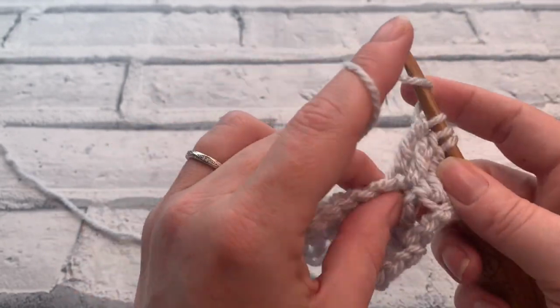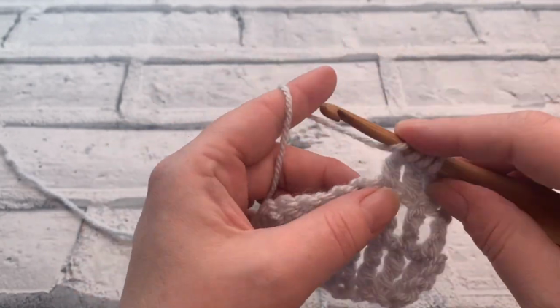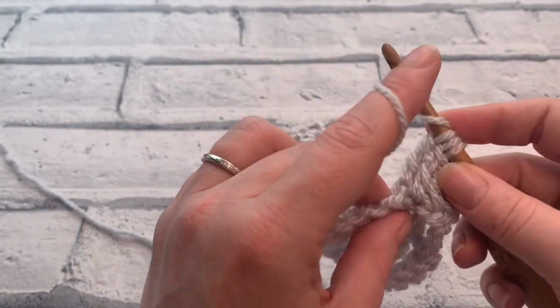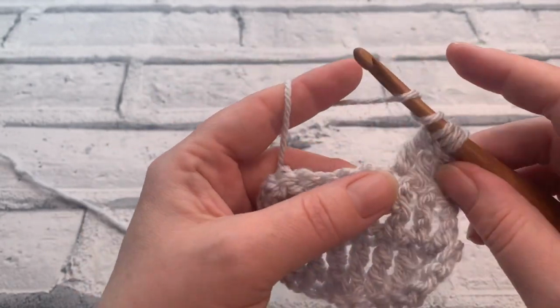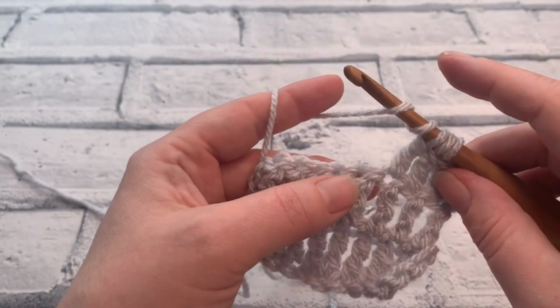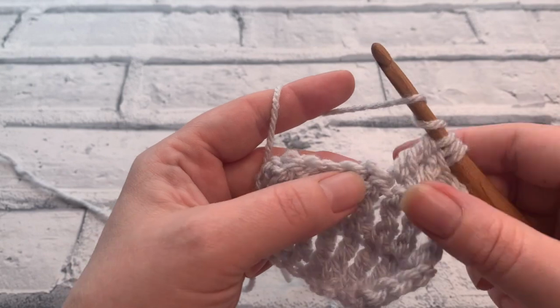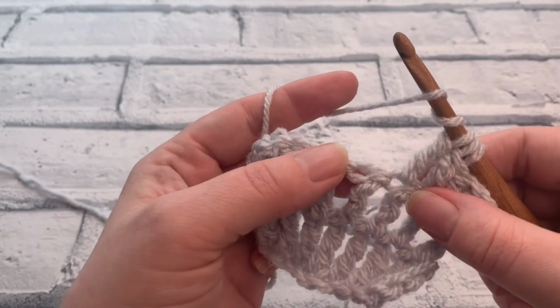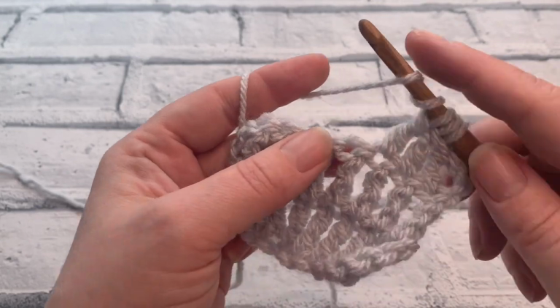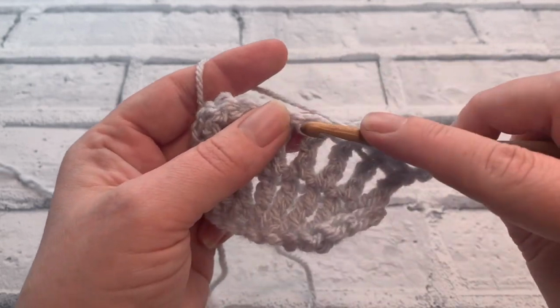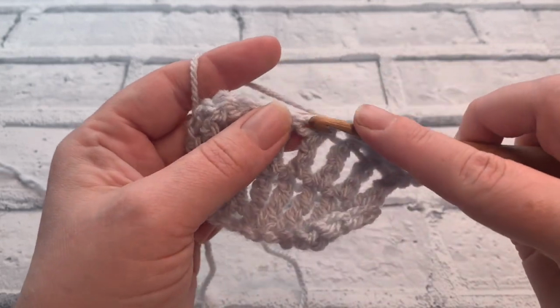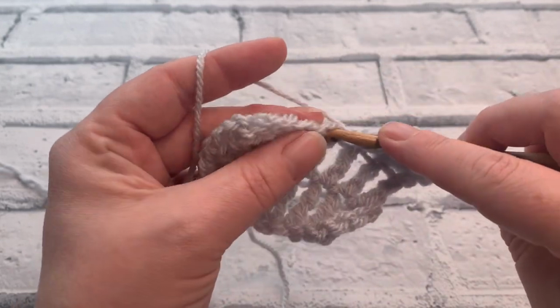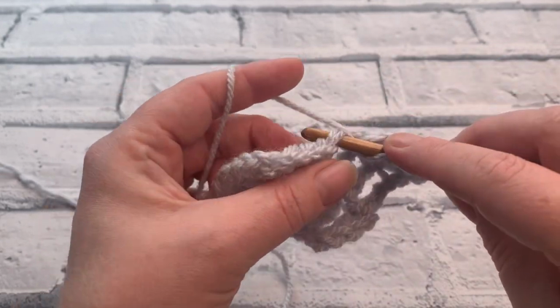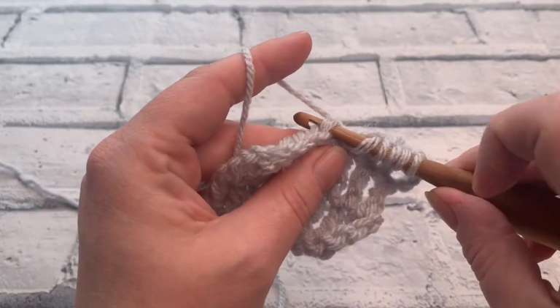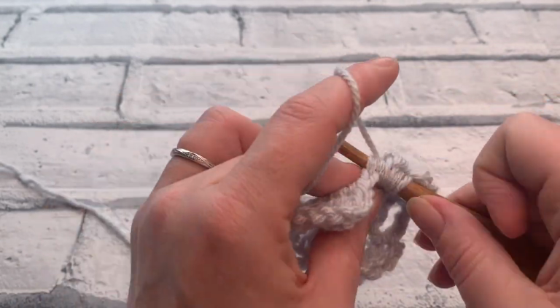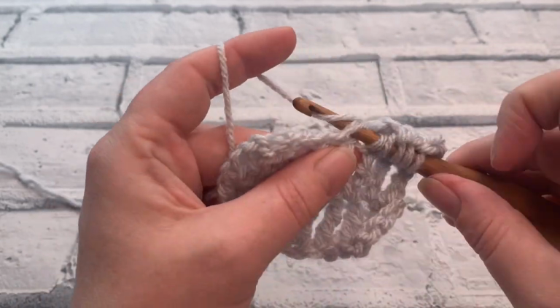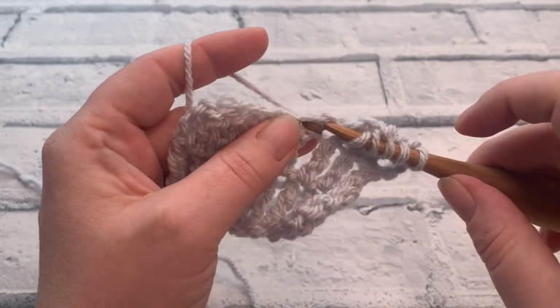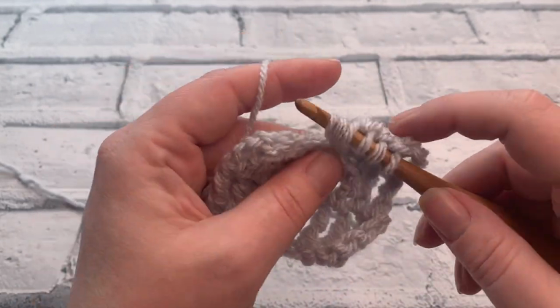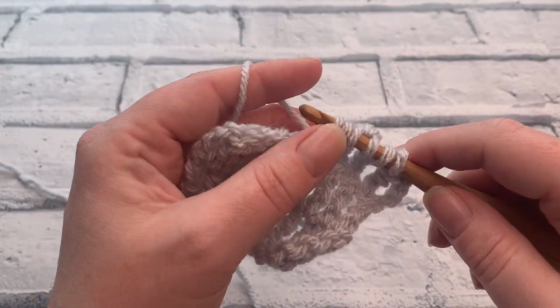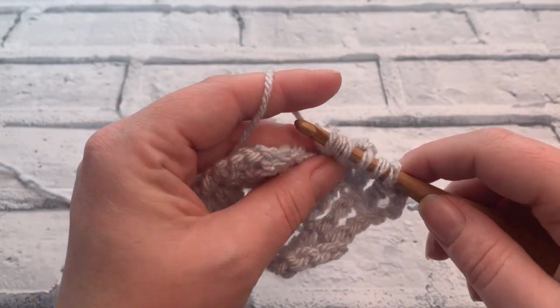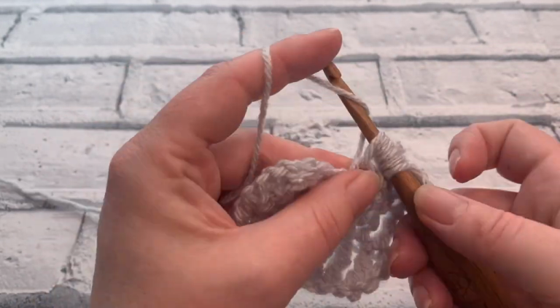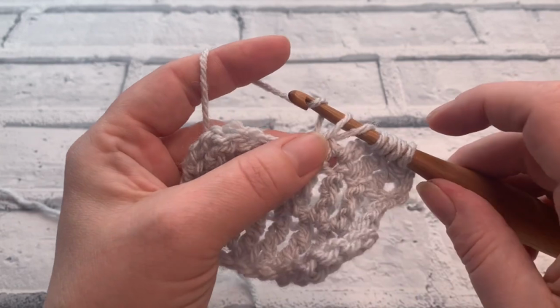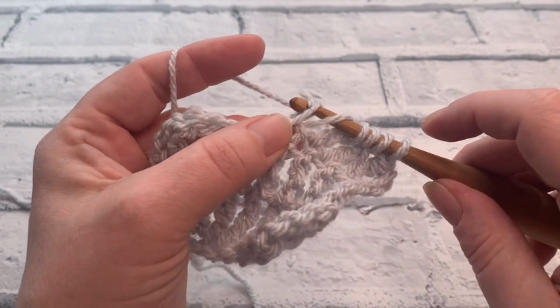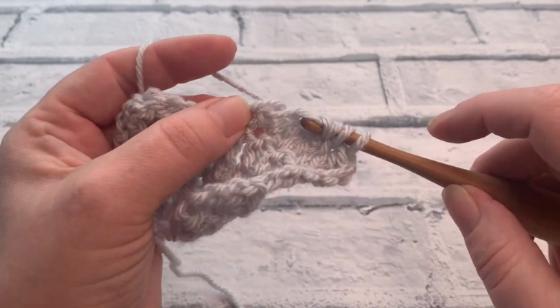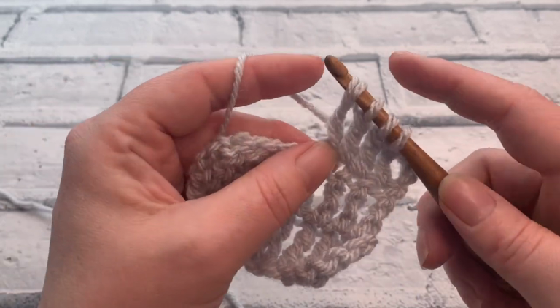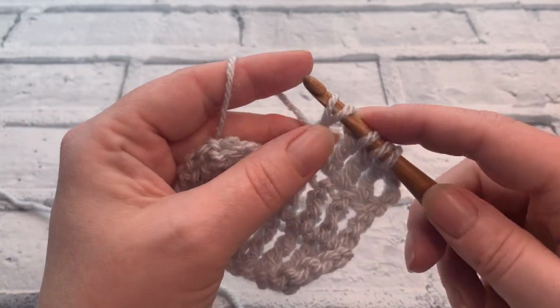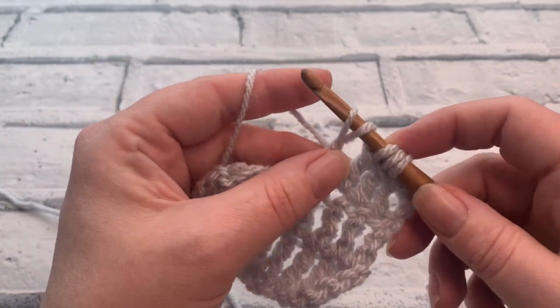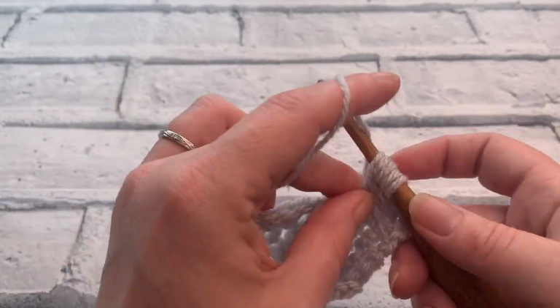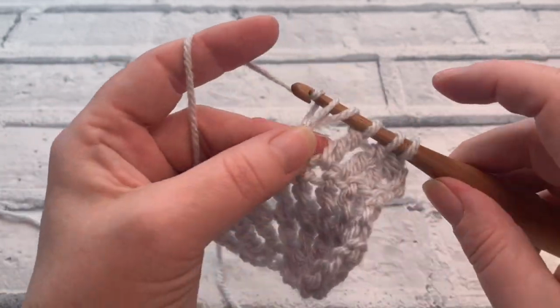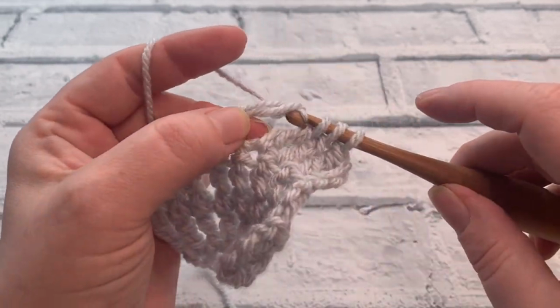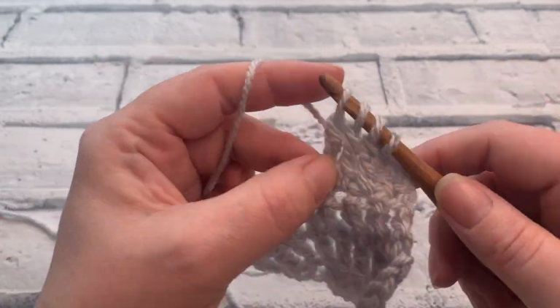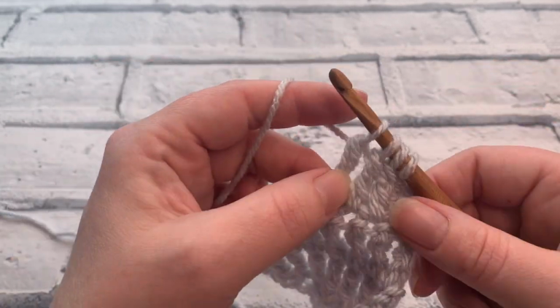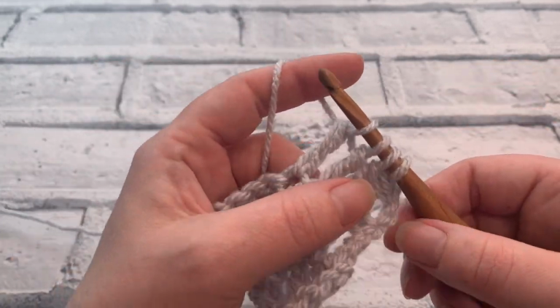Wrap the yarn around the hook twice, insert the hook into that next stitch, yarn over, pull a loop up, yarn over, pull through two, yarn over, pull through two.